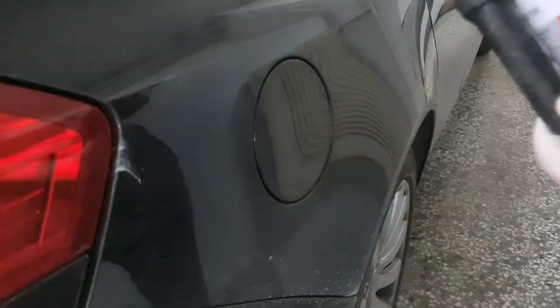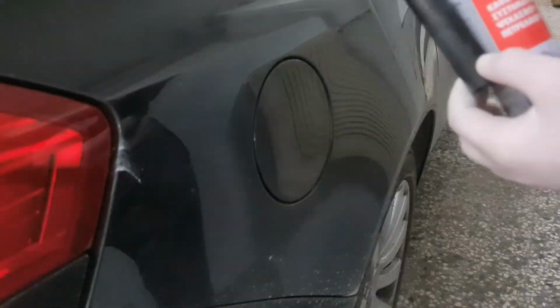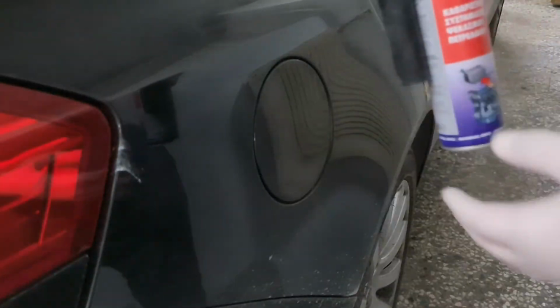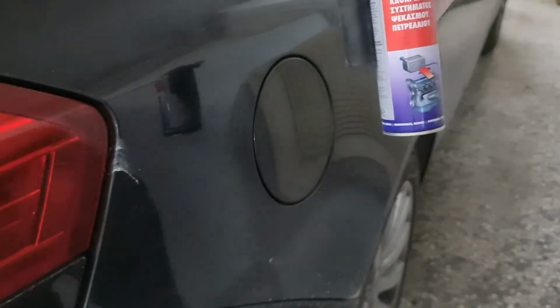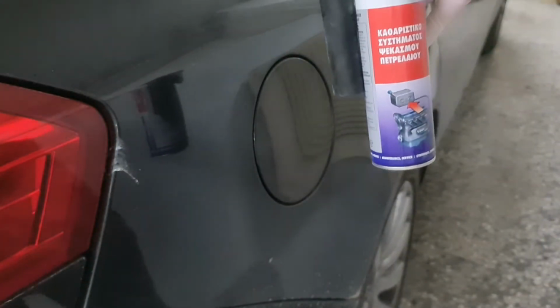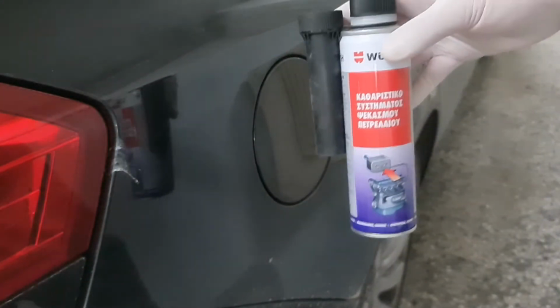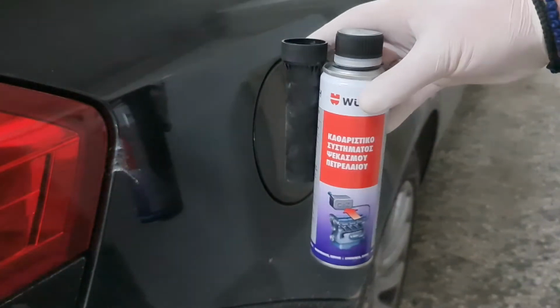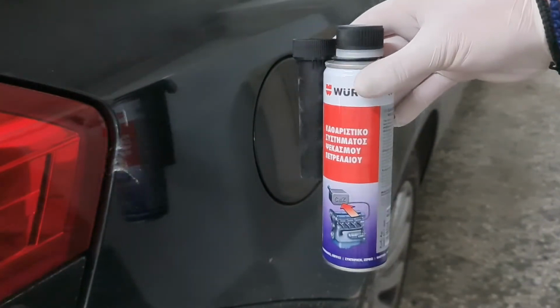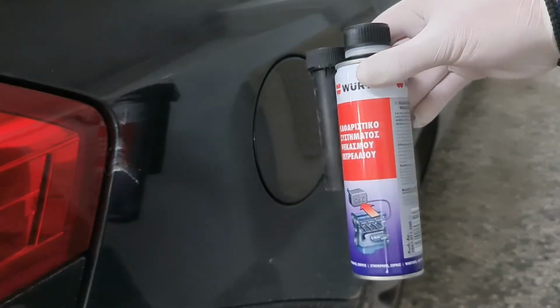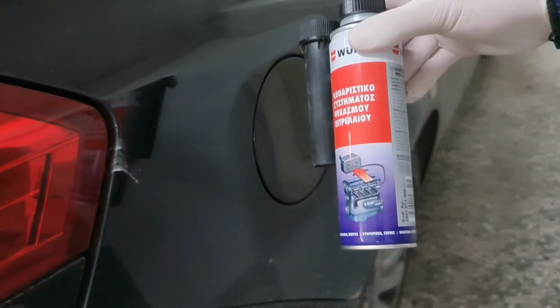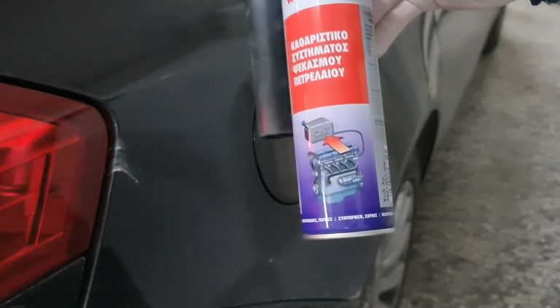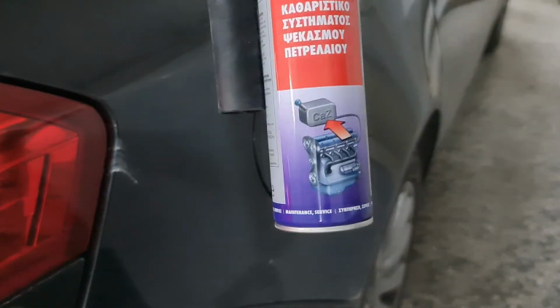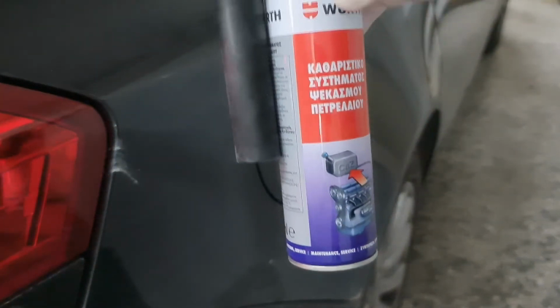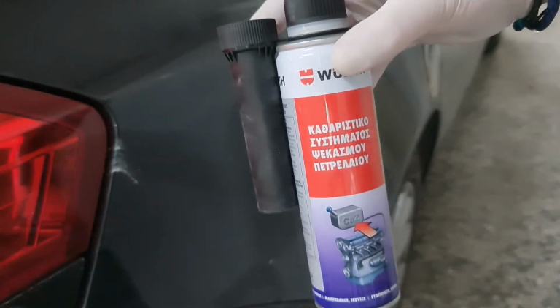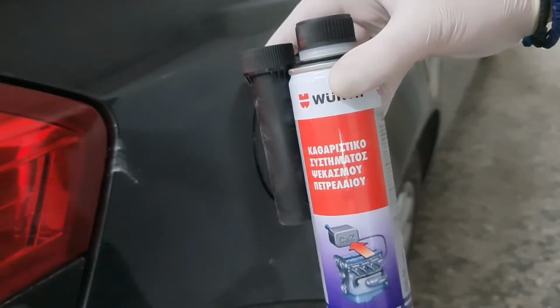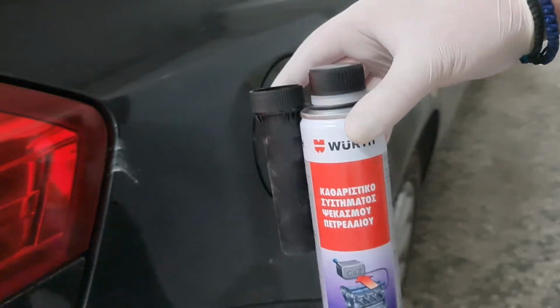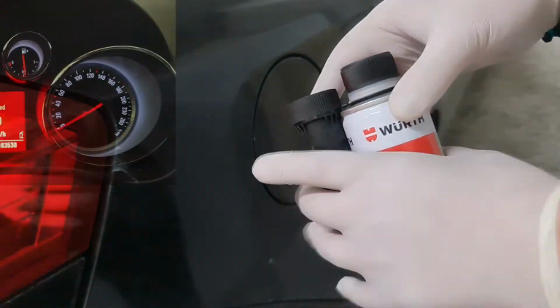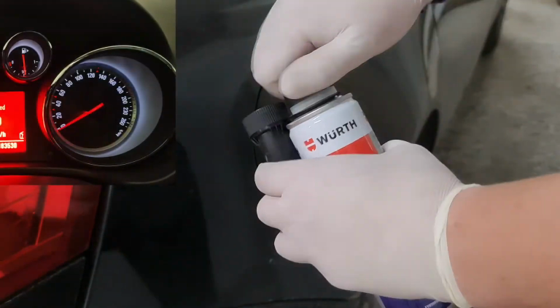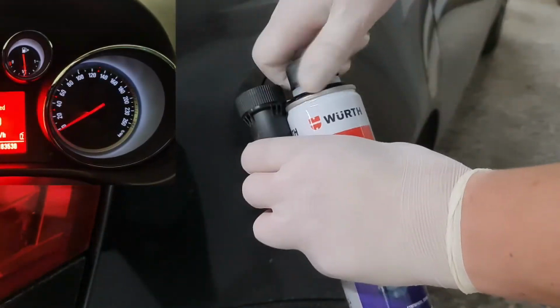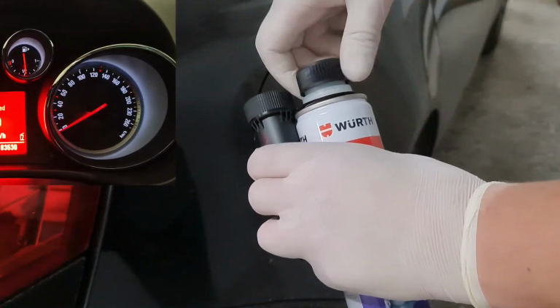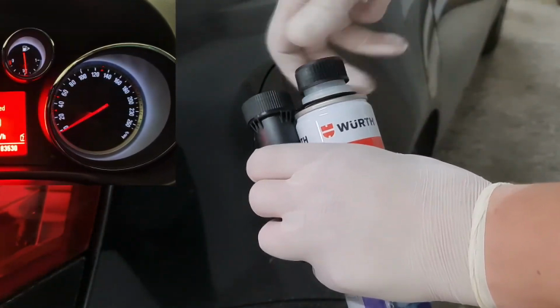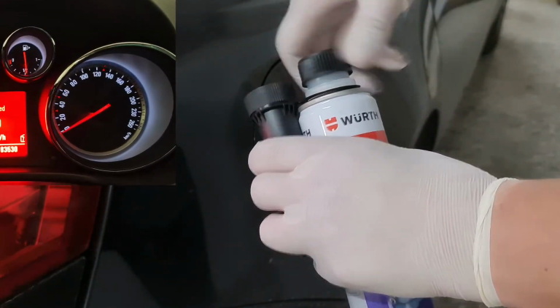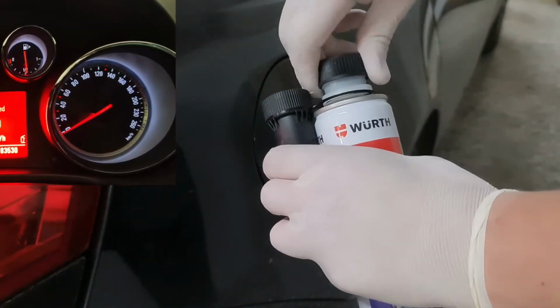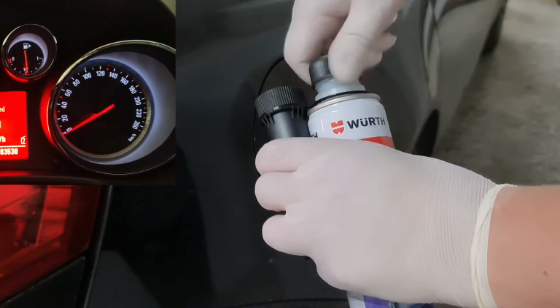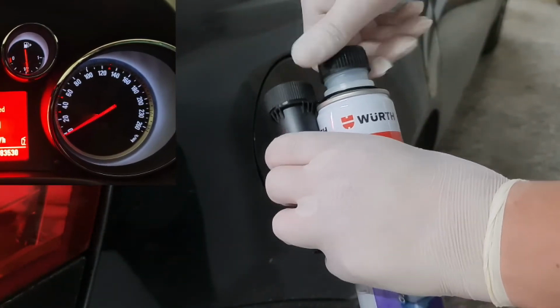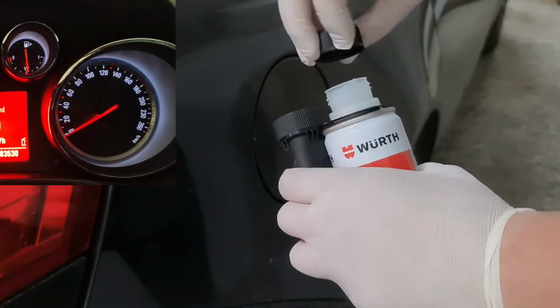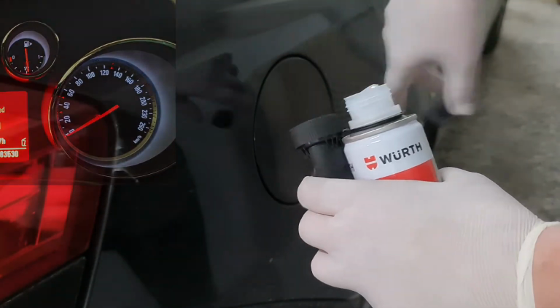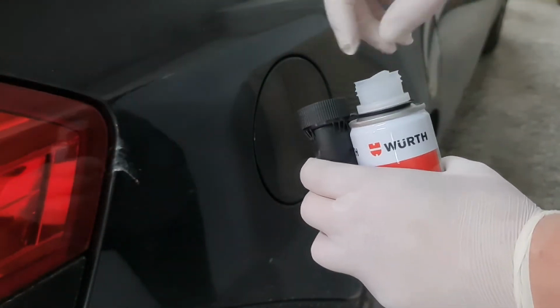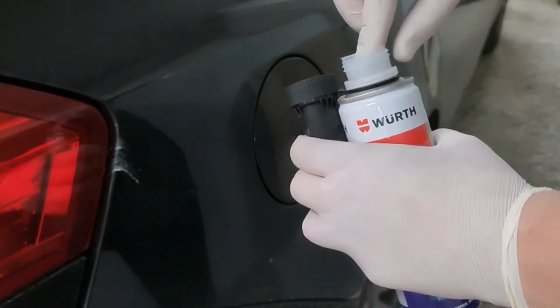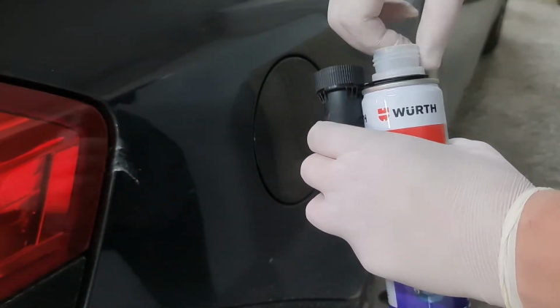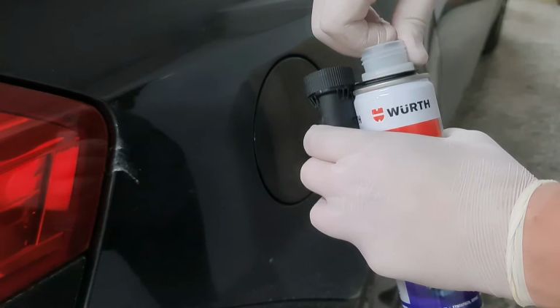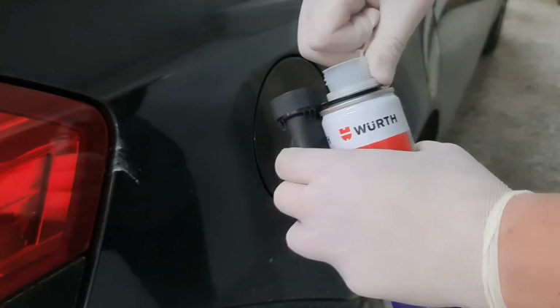We will put 2 bottles inside the tank. Worth recommends one bottle for up to 50 liters. My tank is at half, about 30 liters, so the mix will be almost 4 times stronger.